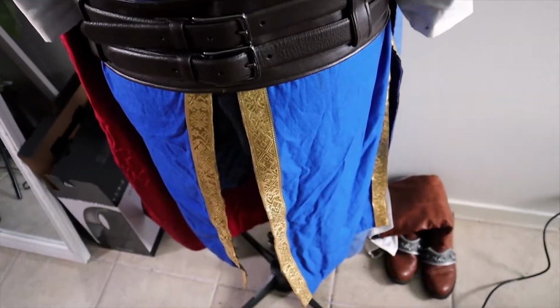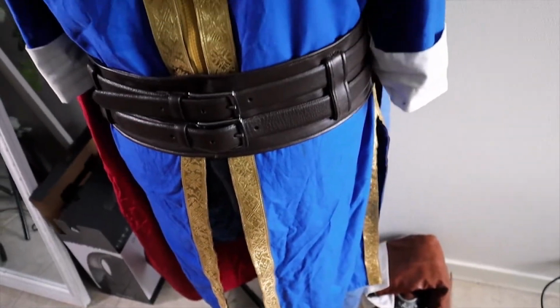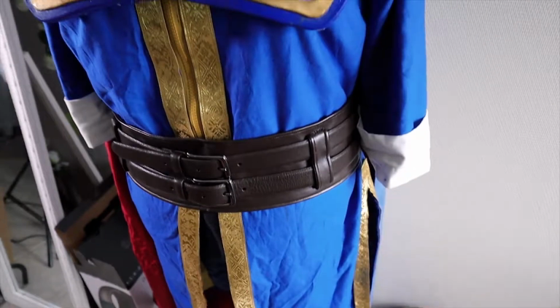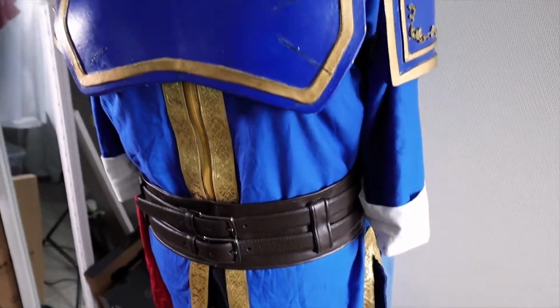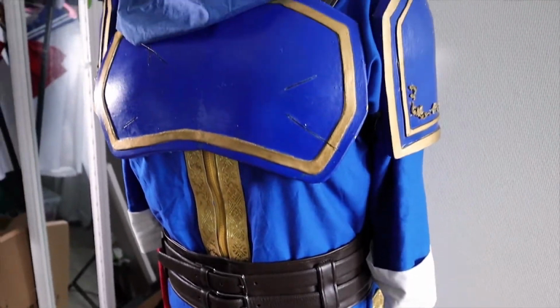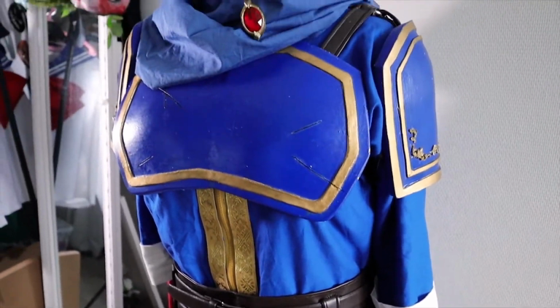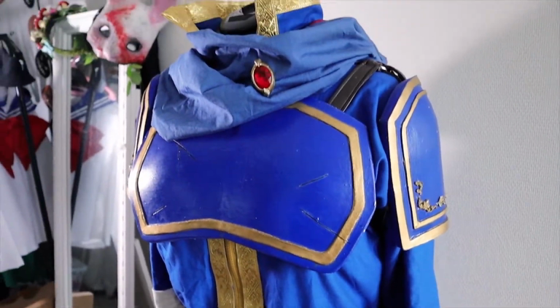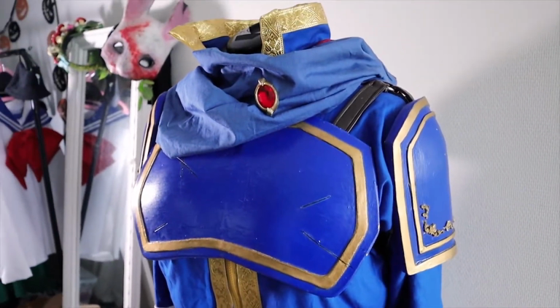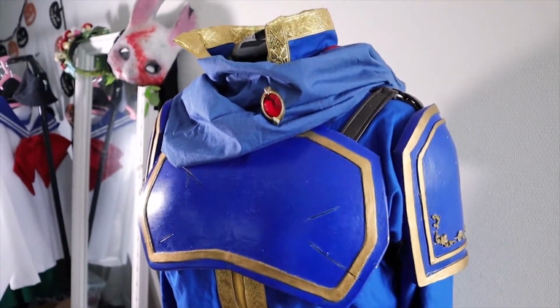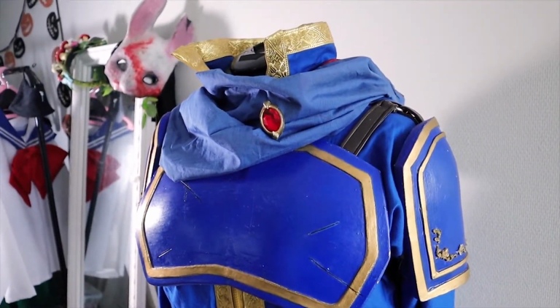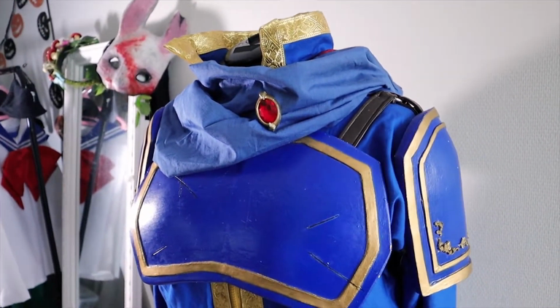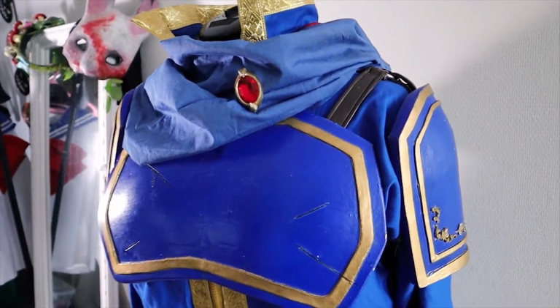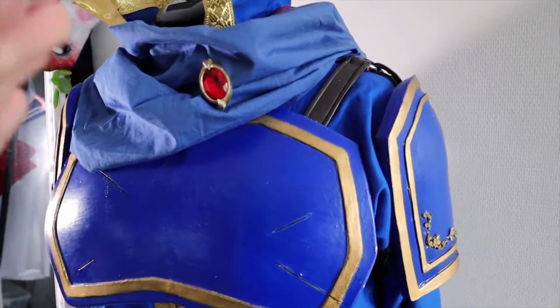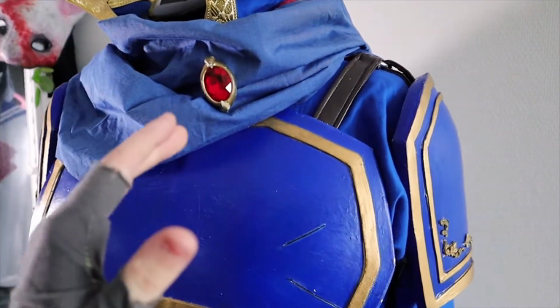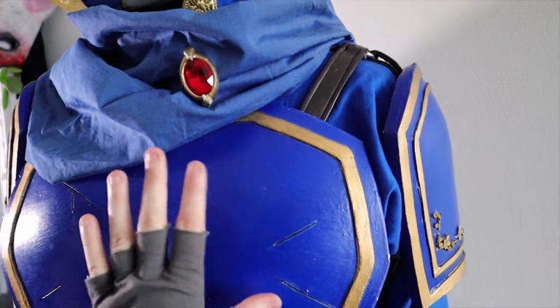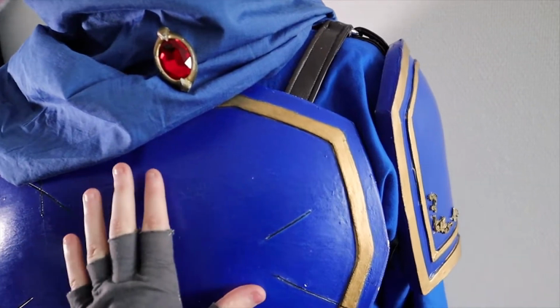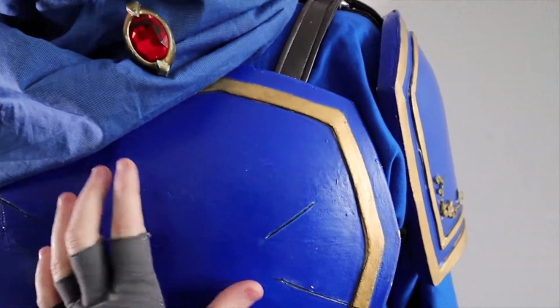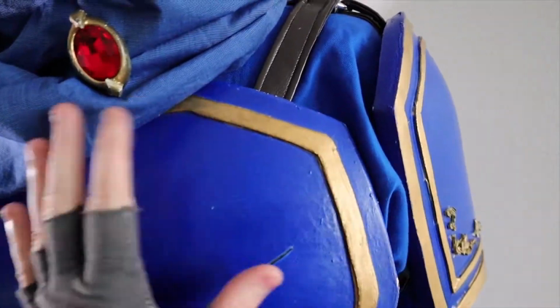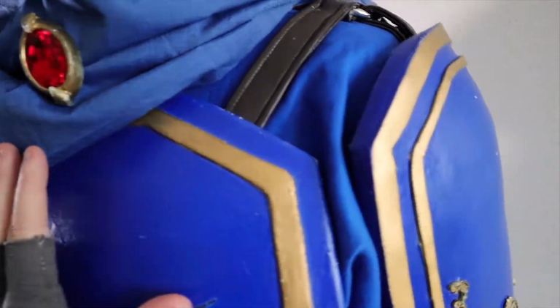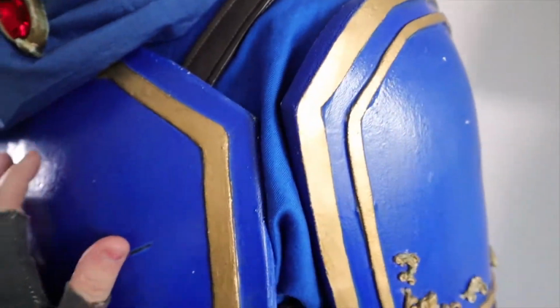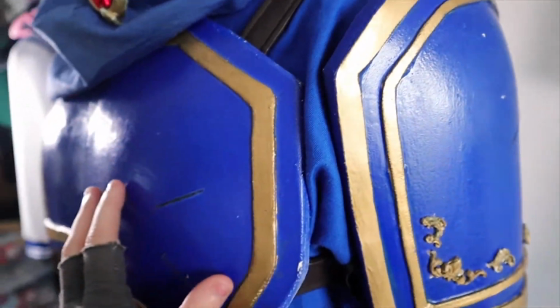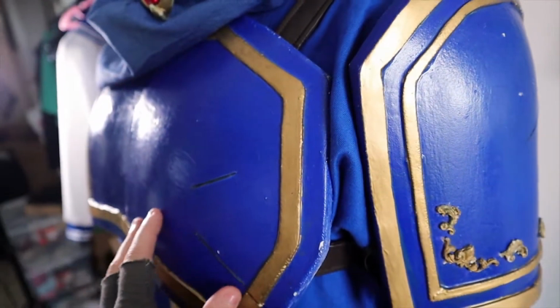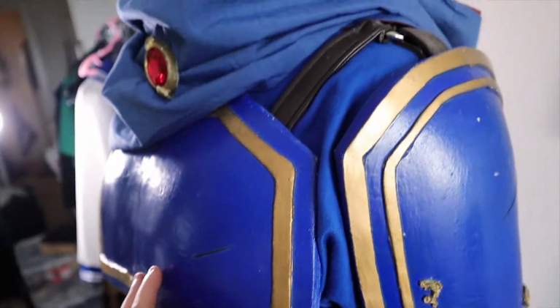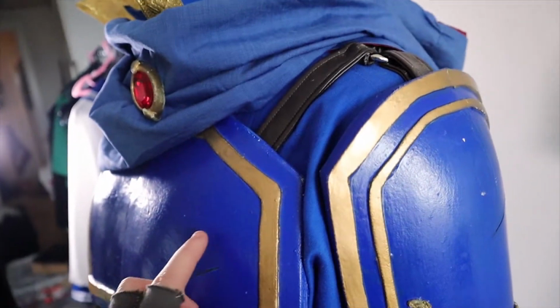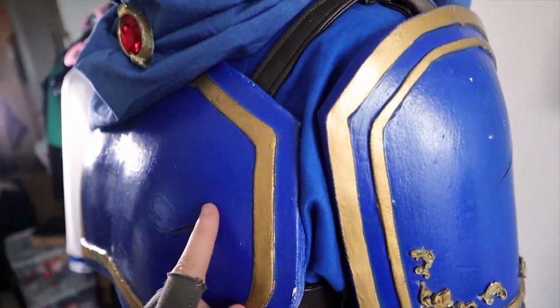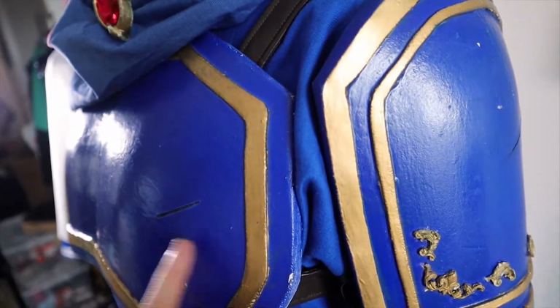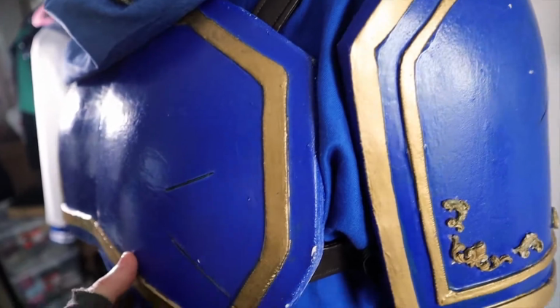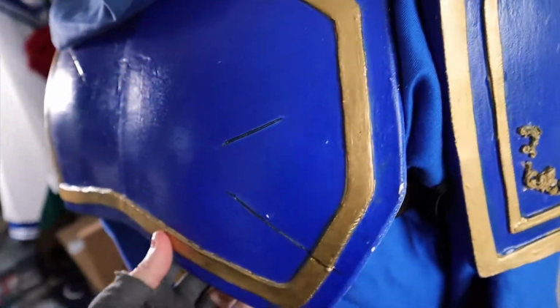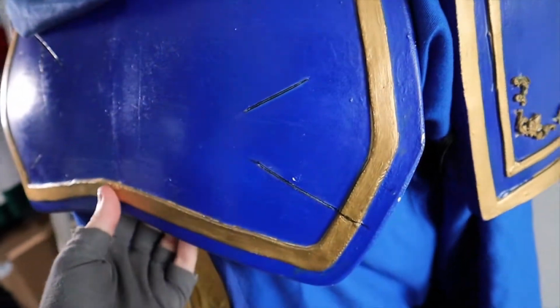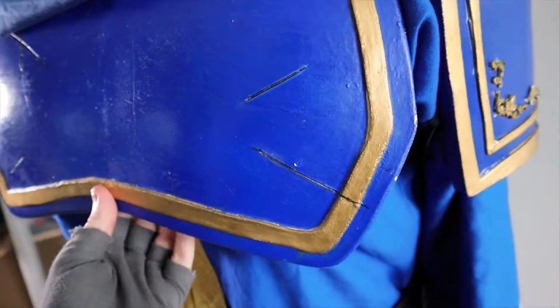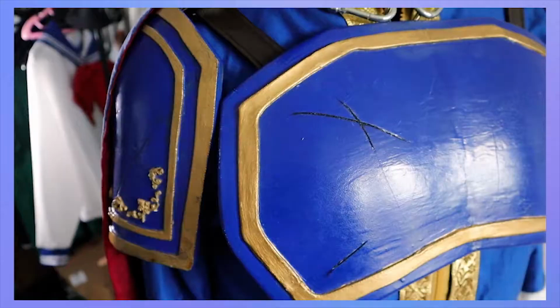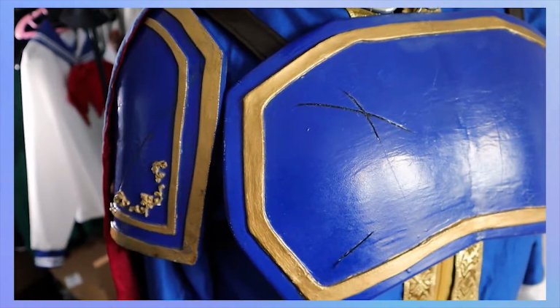Here we have the full costume in its glory. I made it in 2019 or 2018, so it's an older piece. But I'm still very happy with it — it's the first time I used EVA foam without Worbla.